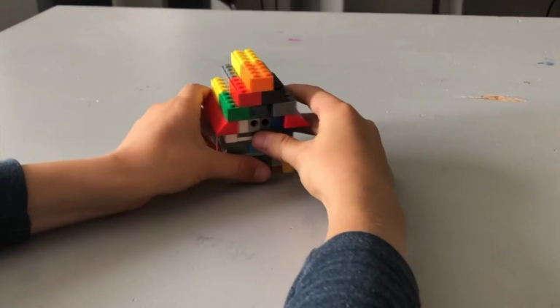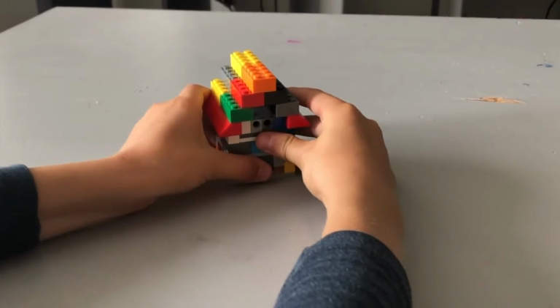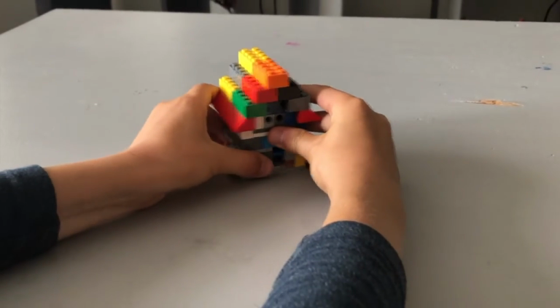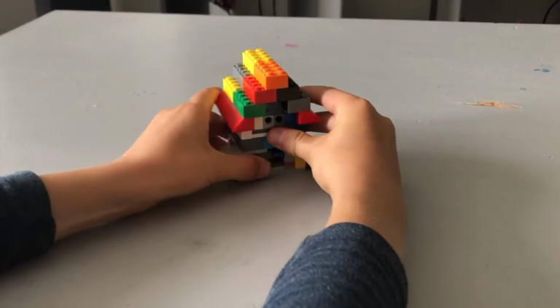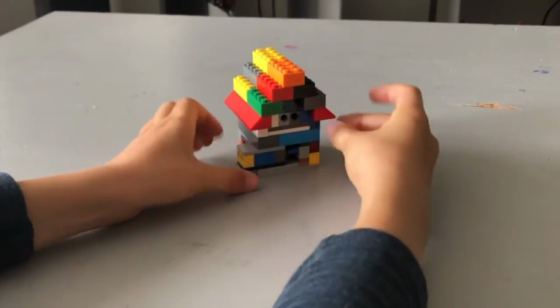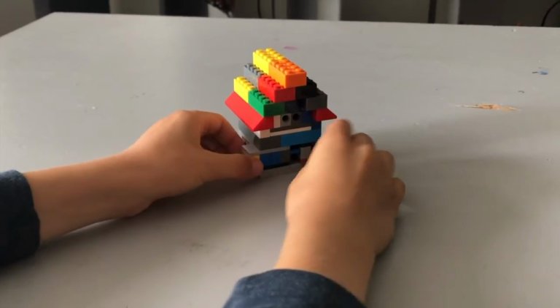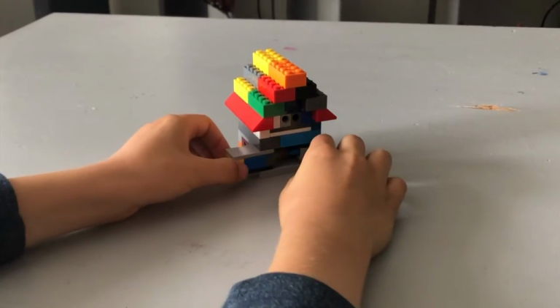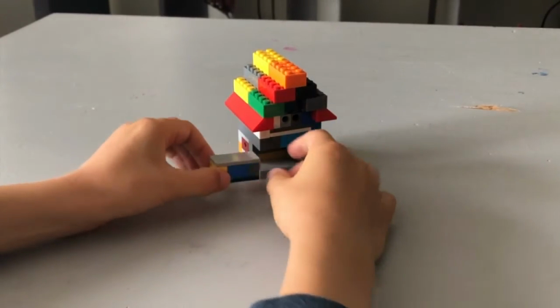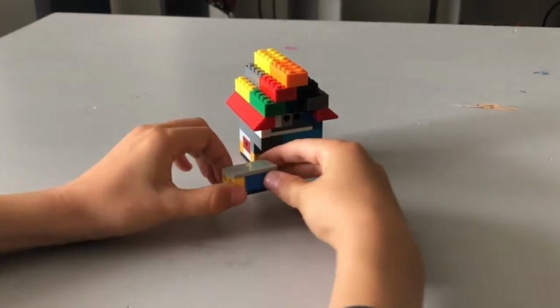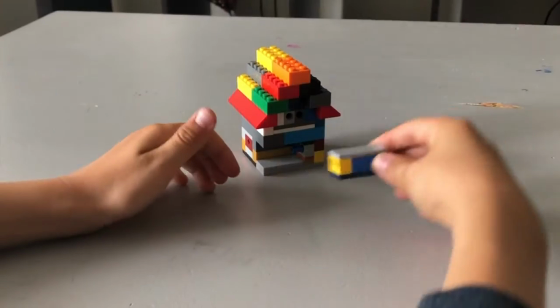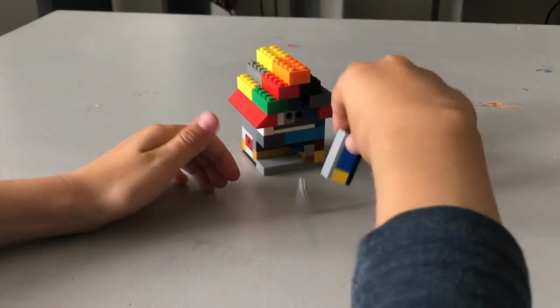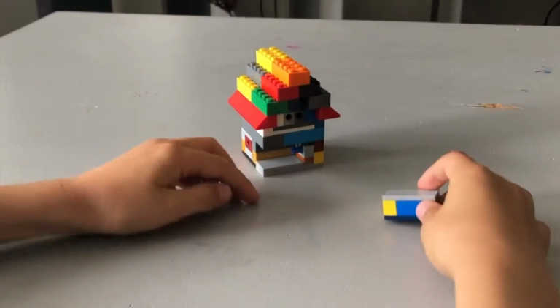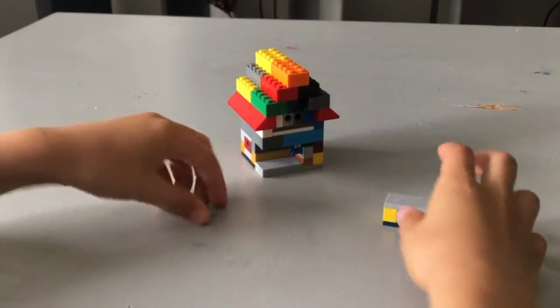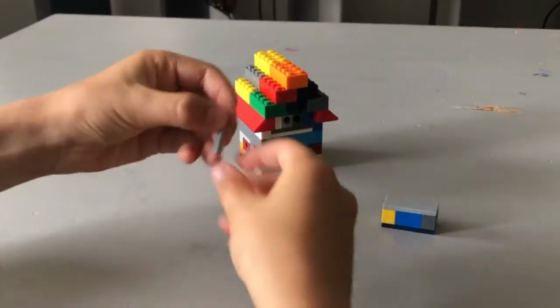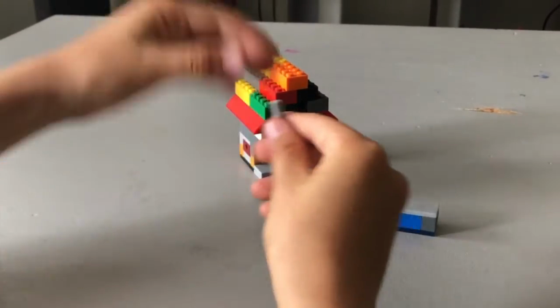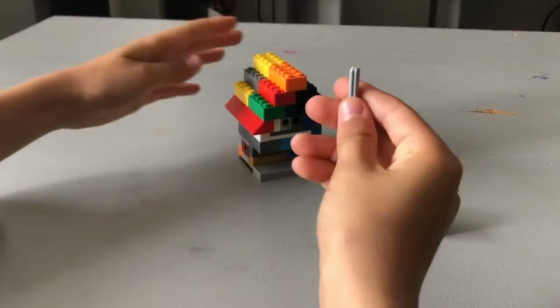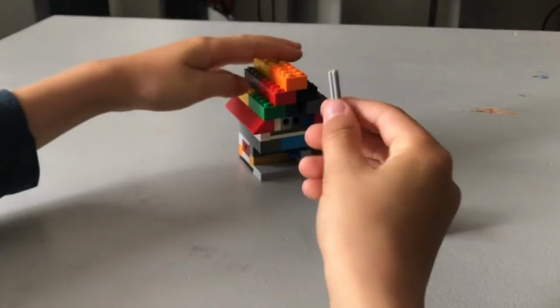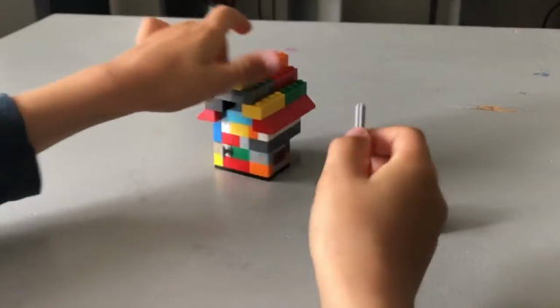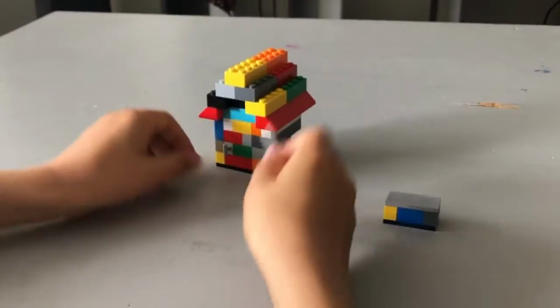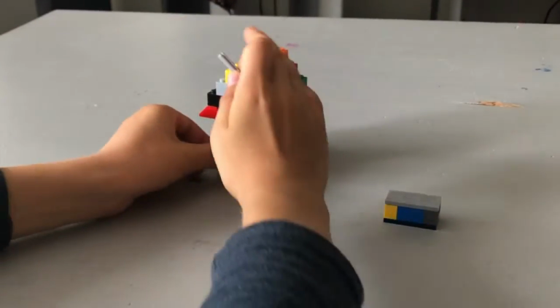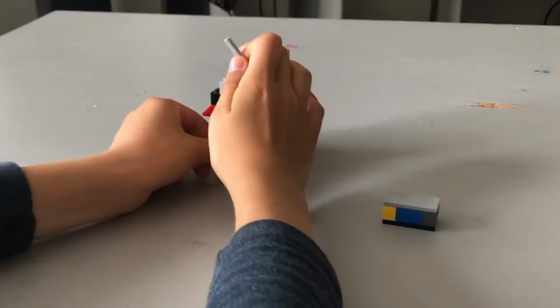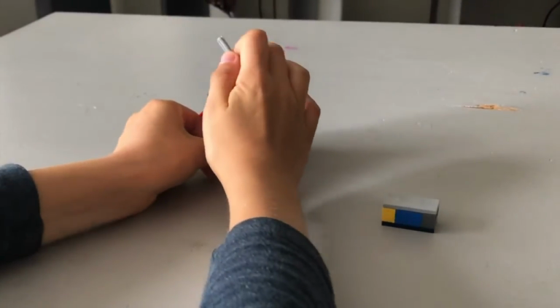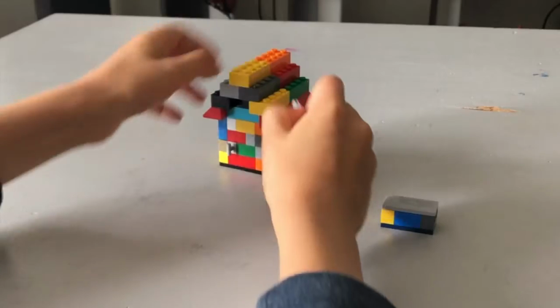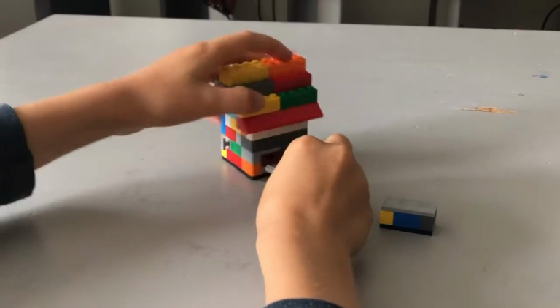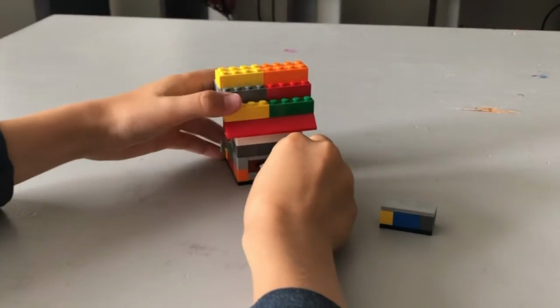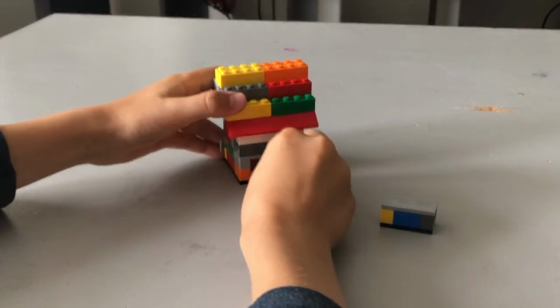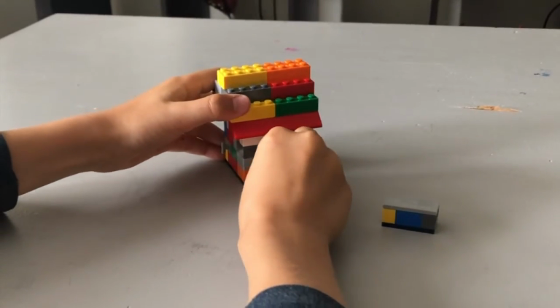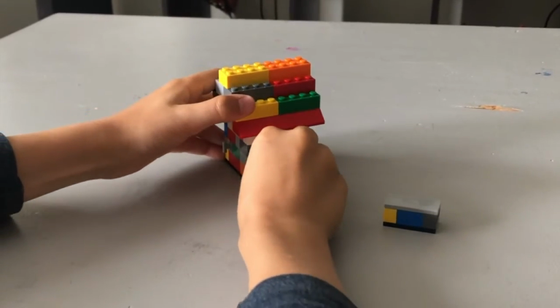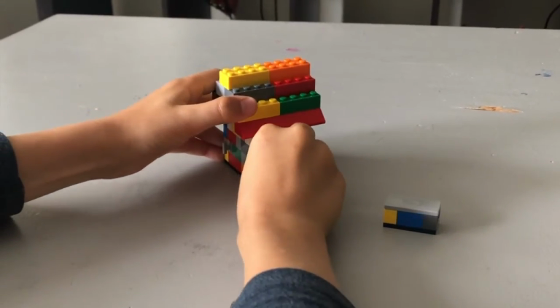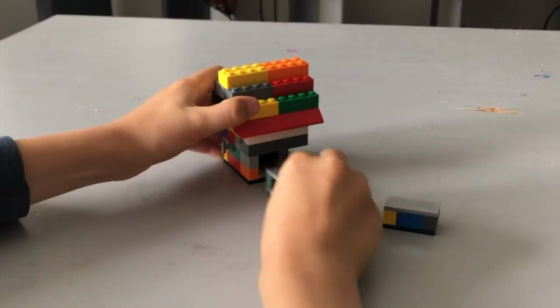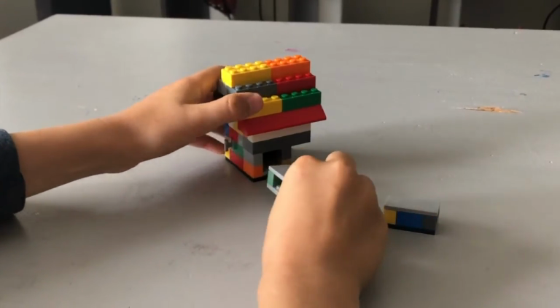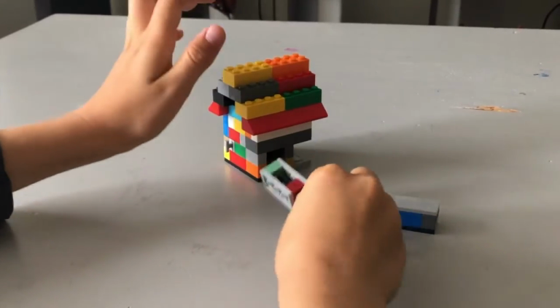So you pull this out, dump it out, and look — there's a keyhole. Then we try the door, it doesn't work. So let's put it in here and open it.